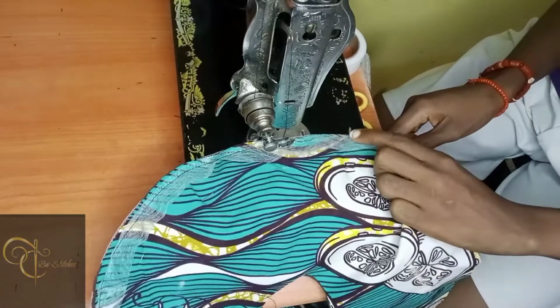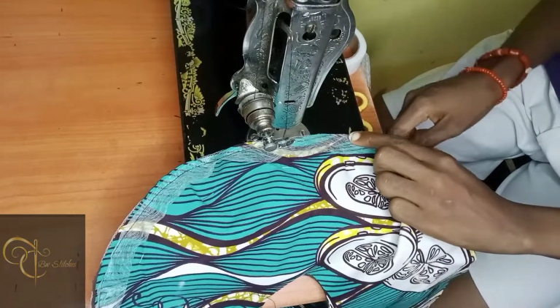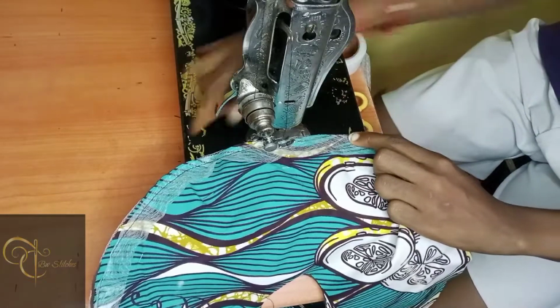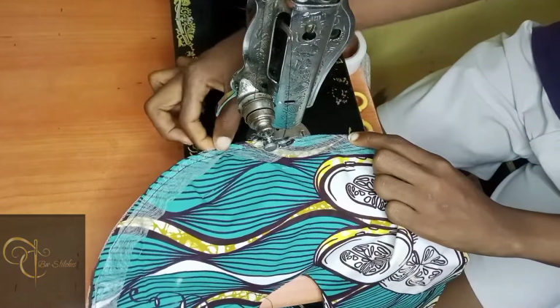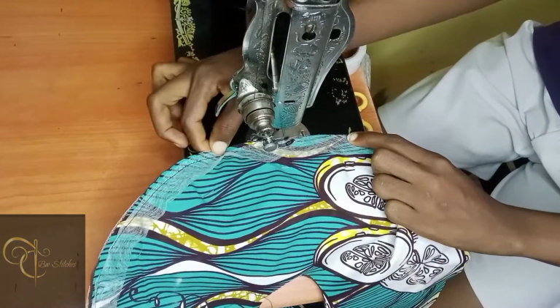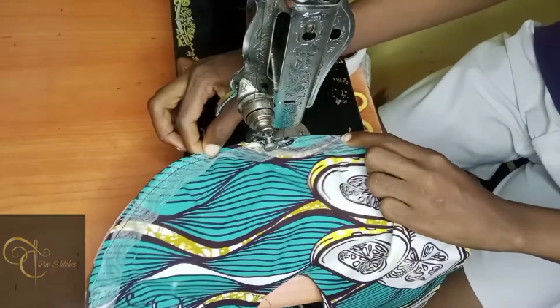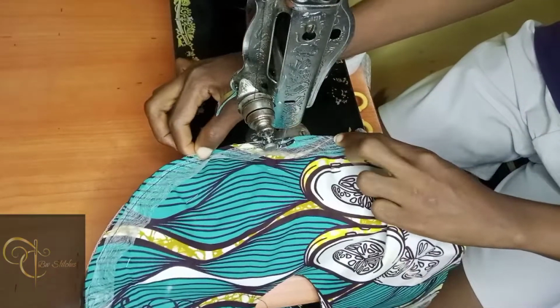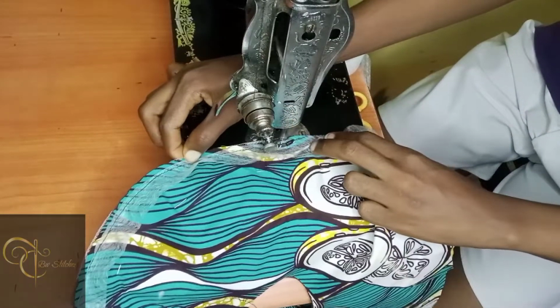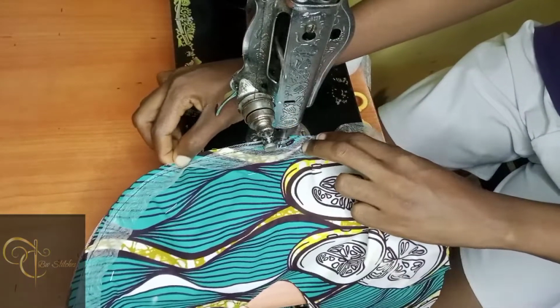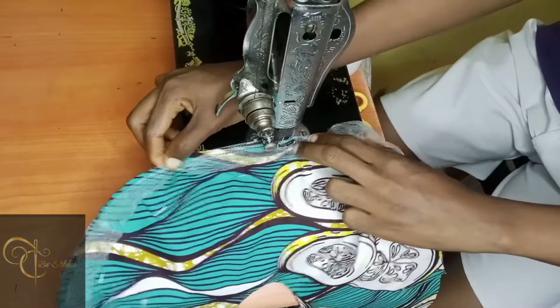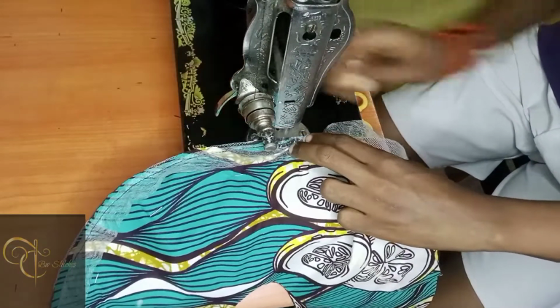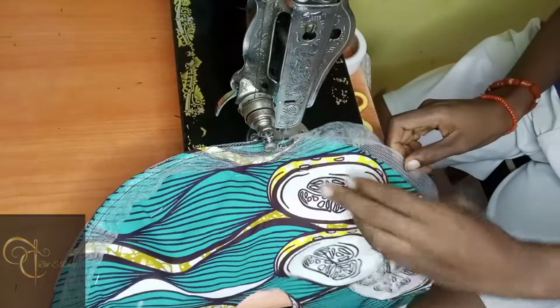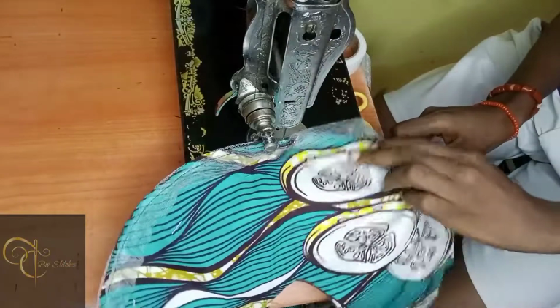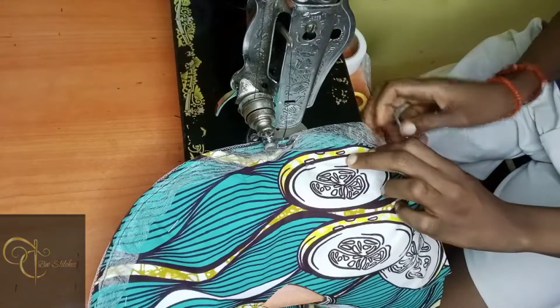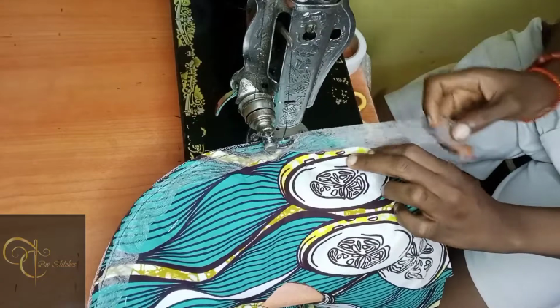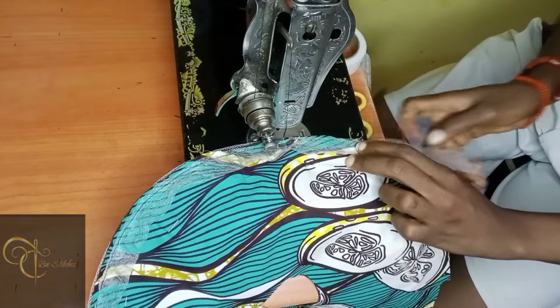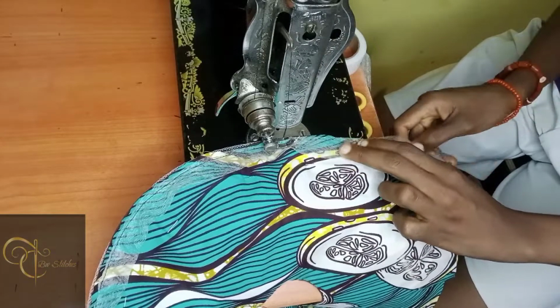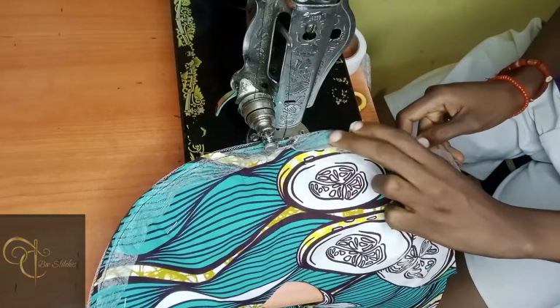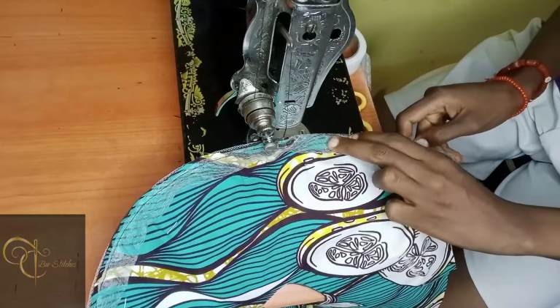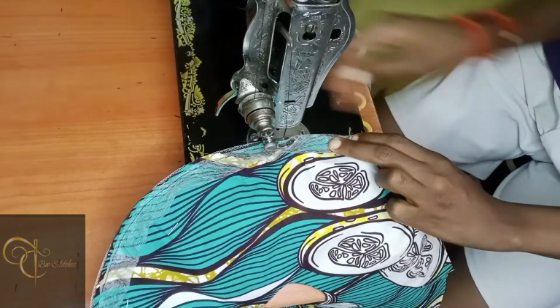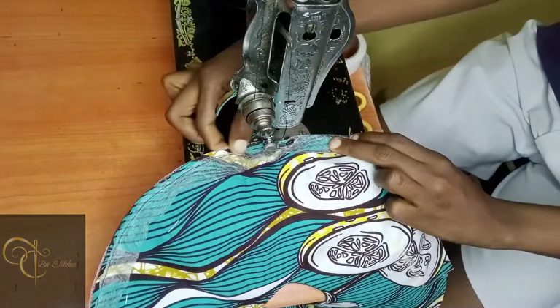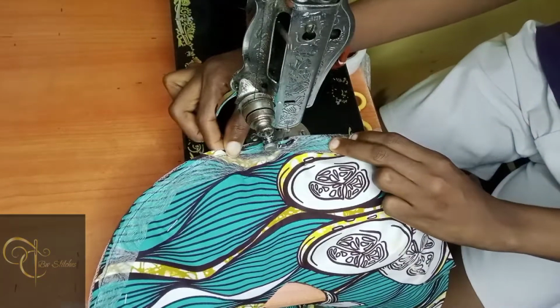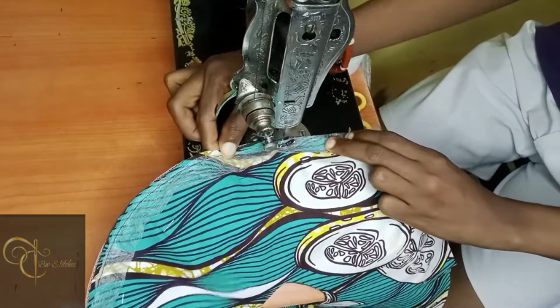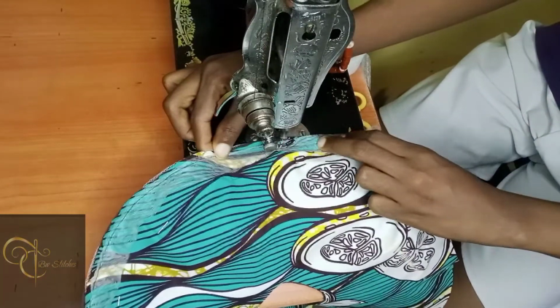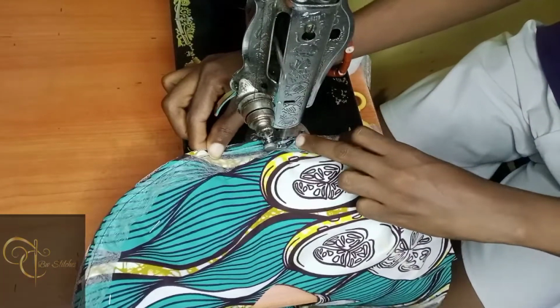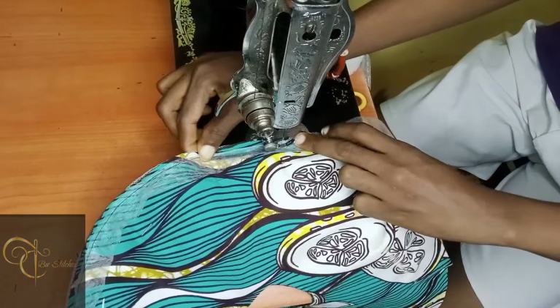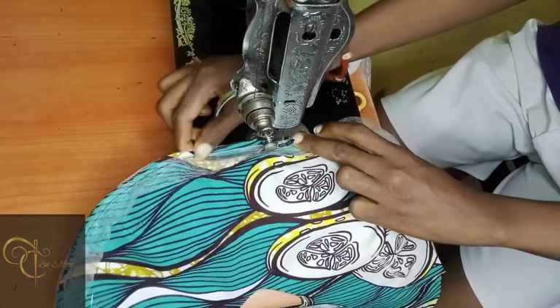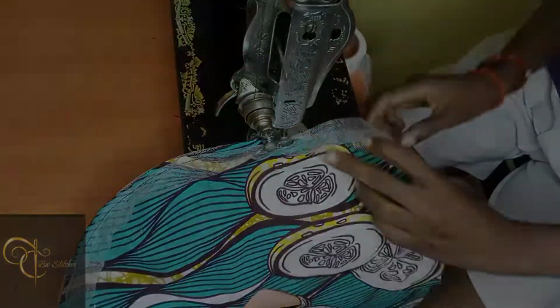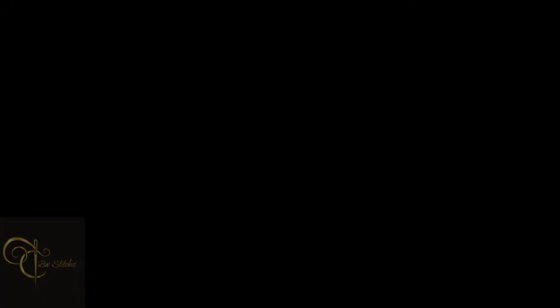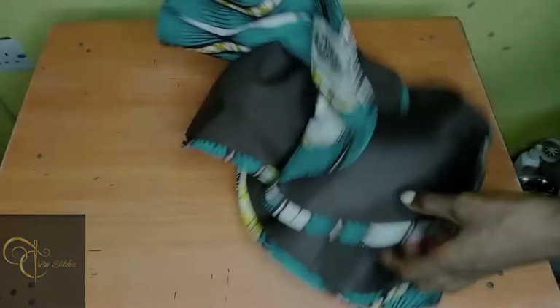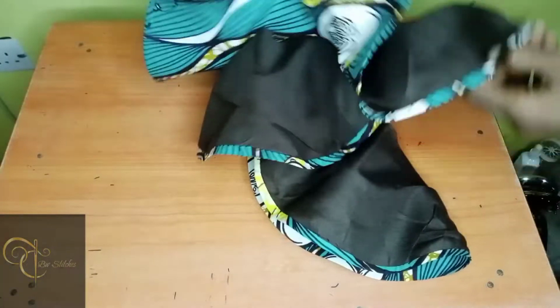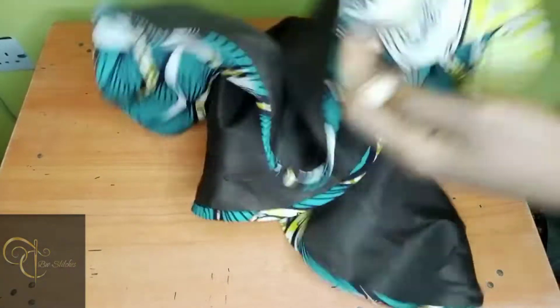I sew three quarters of an inch — it's not up to half an inch. That's what I sew when sewing down my crinoline on my flay material. It's that straightforward and easy.